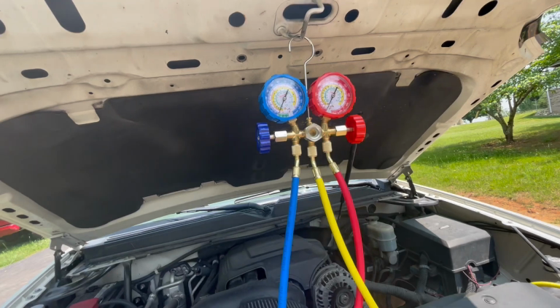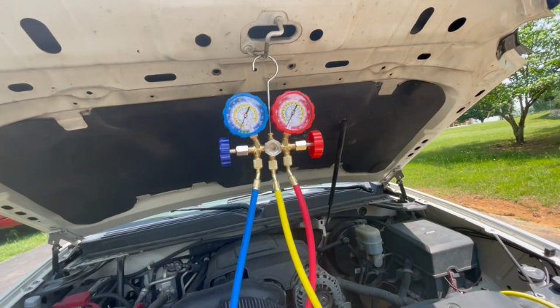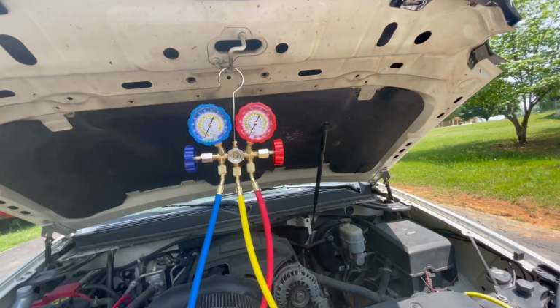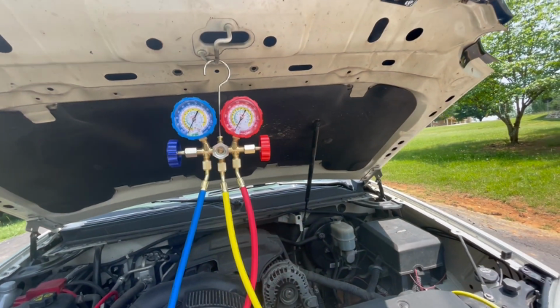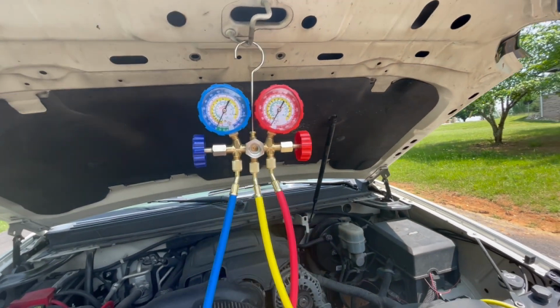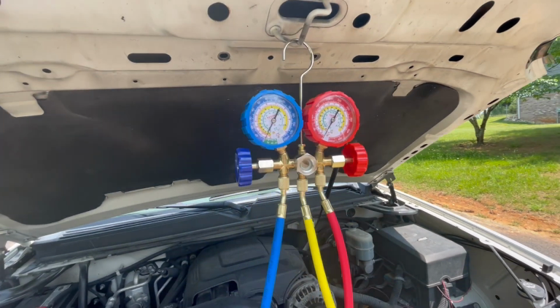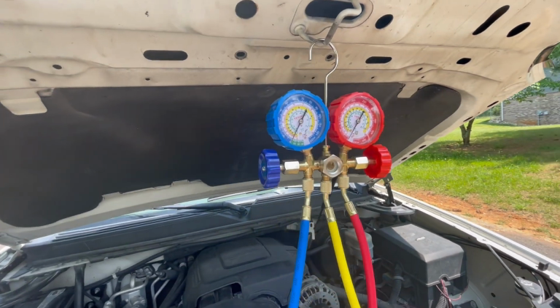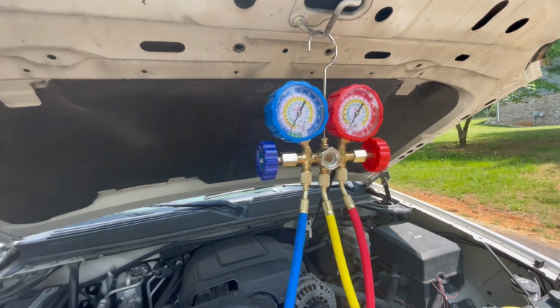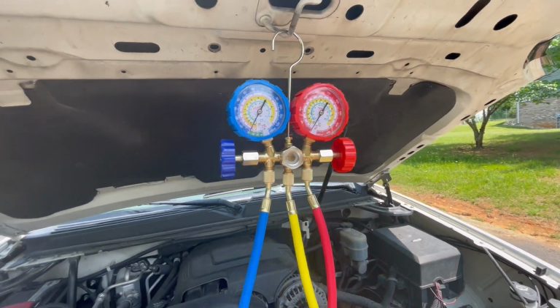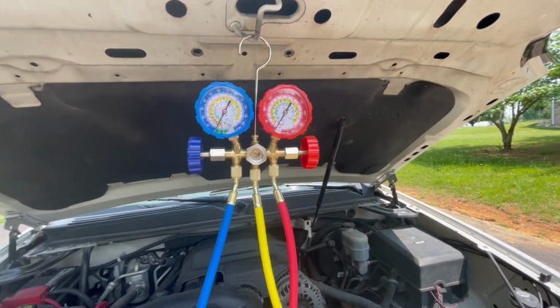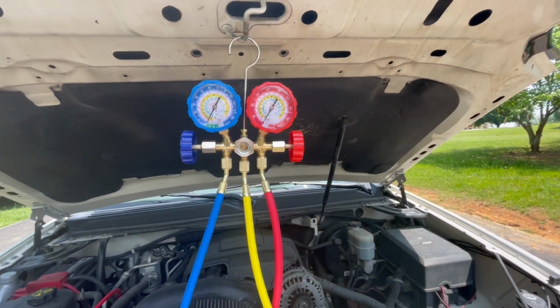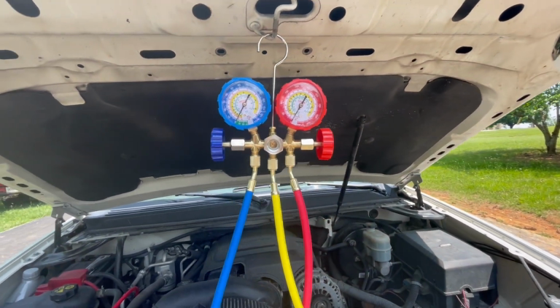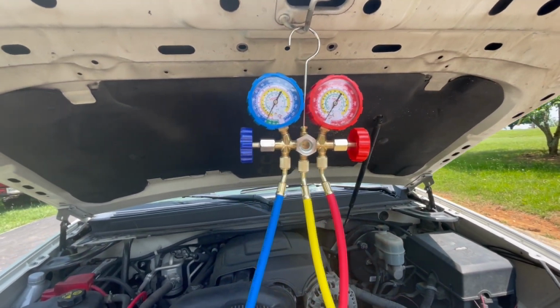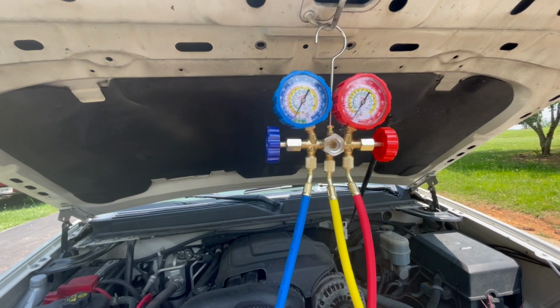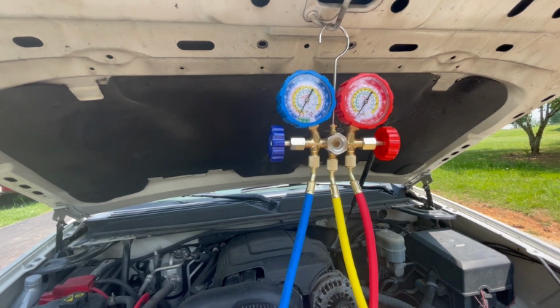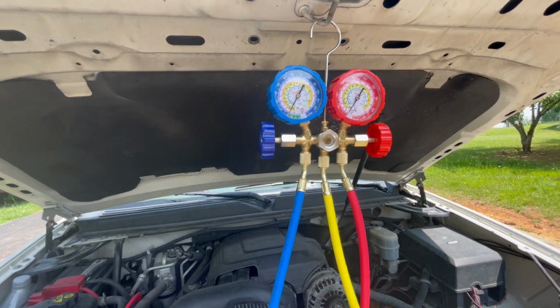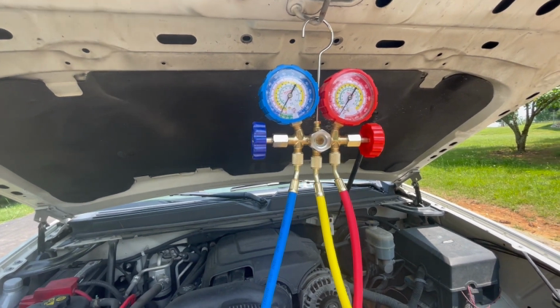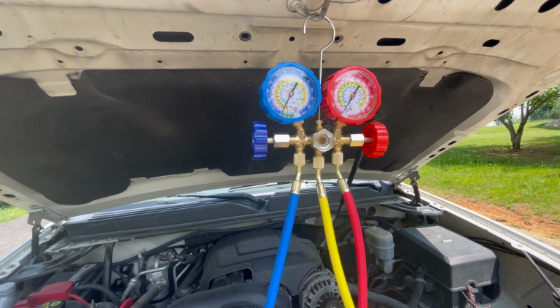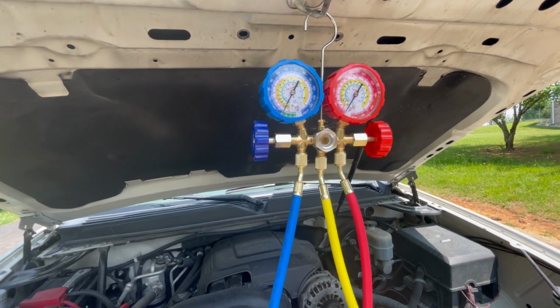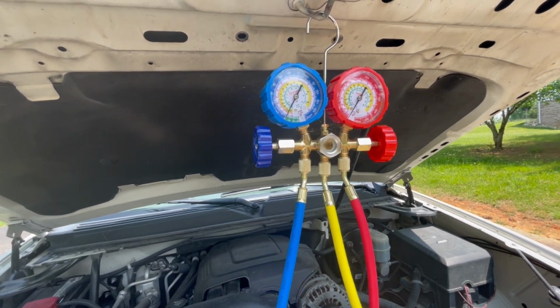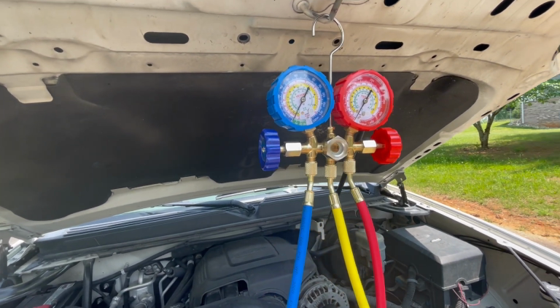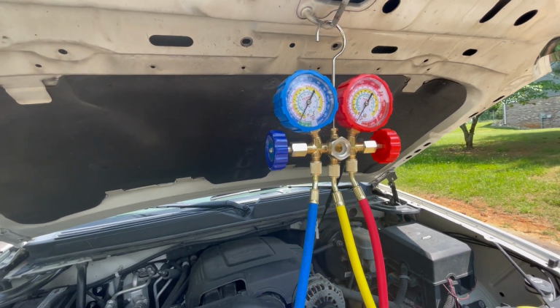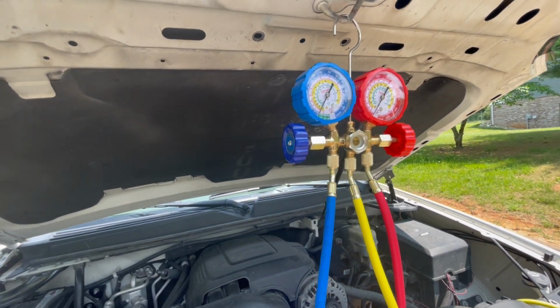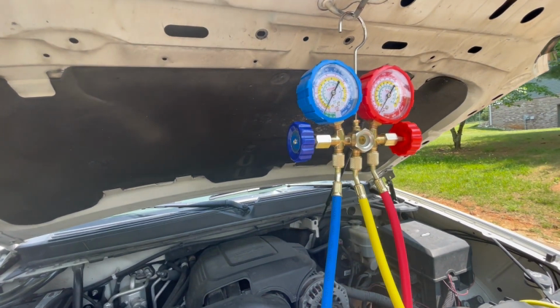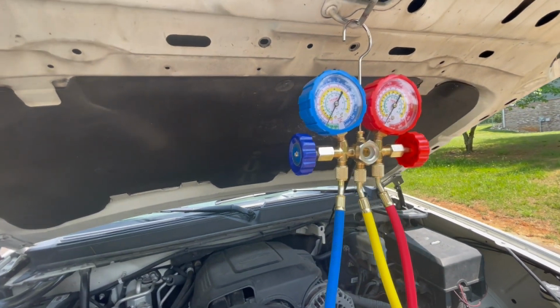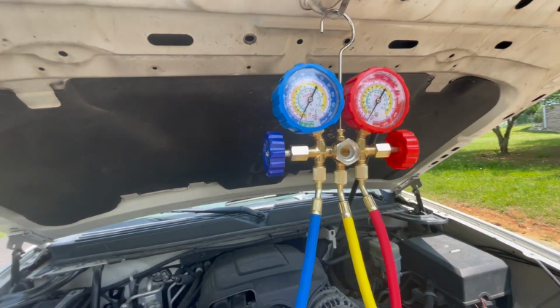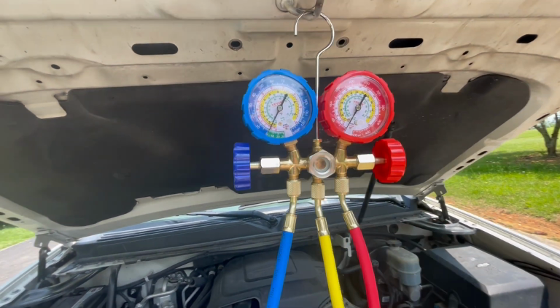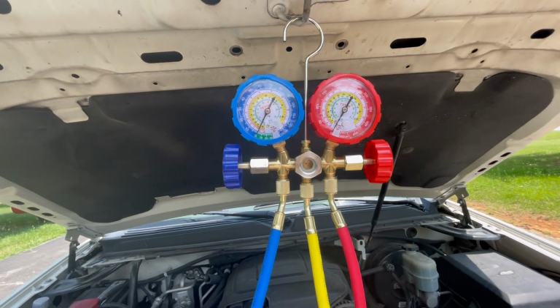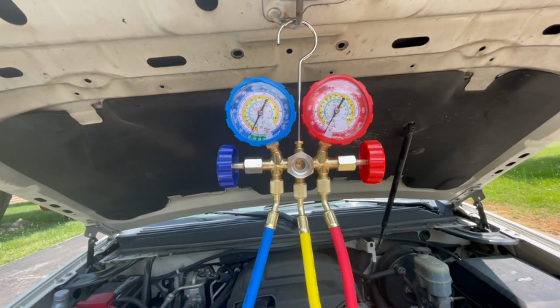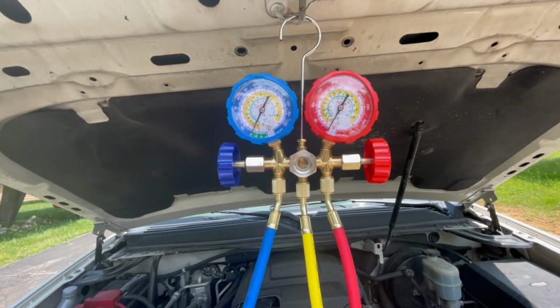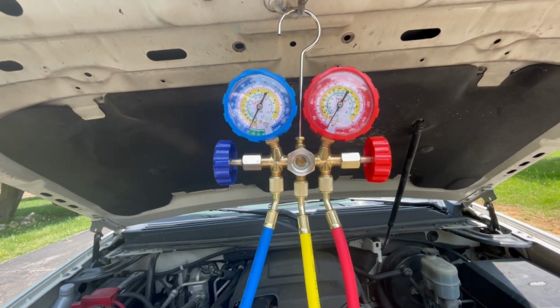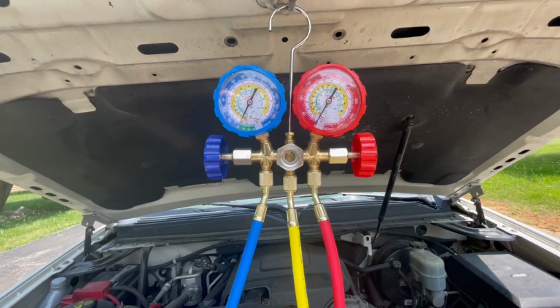I just finished doing my air conditioning and before I put it away I wanted to do a review of my Vever AC kit. I wanted to point out a few things I liked about it because I thought it was pretty great.